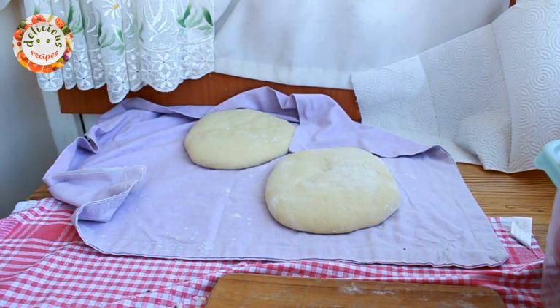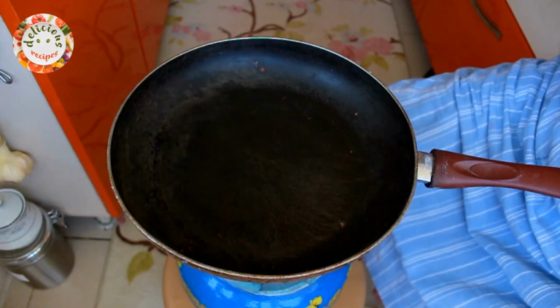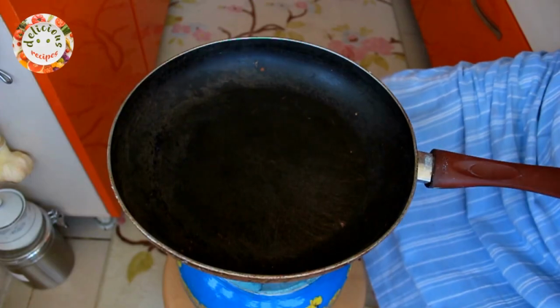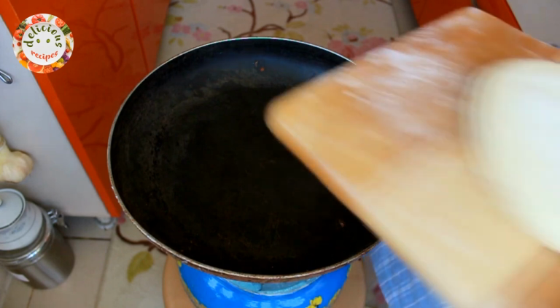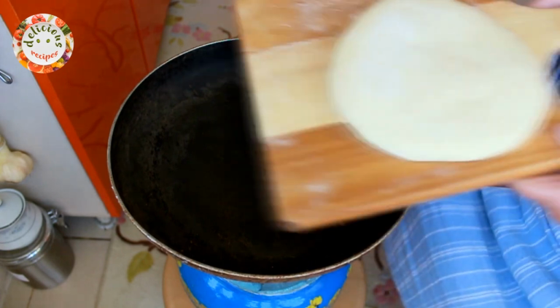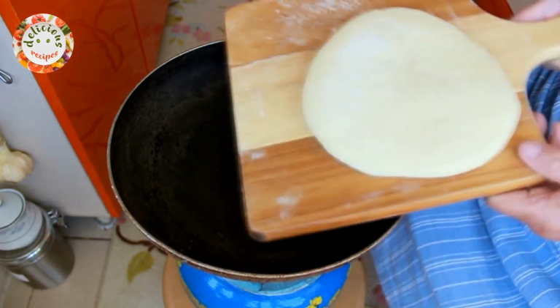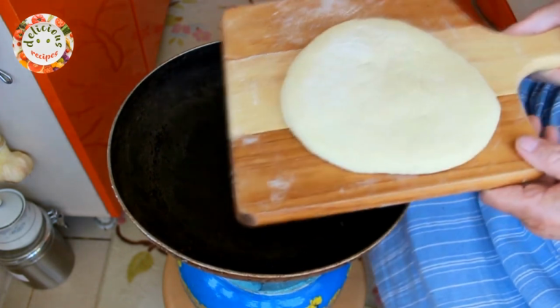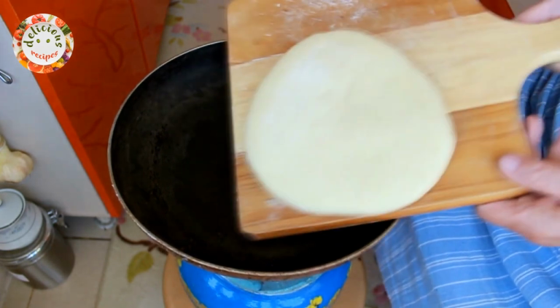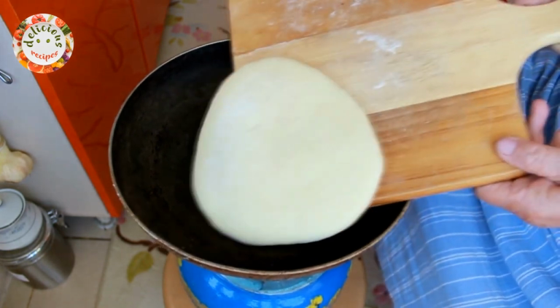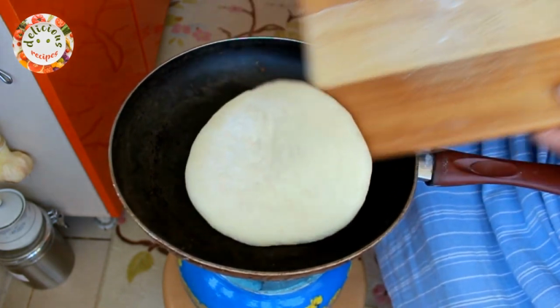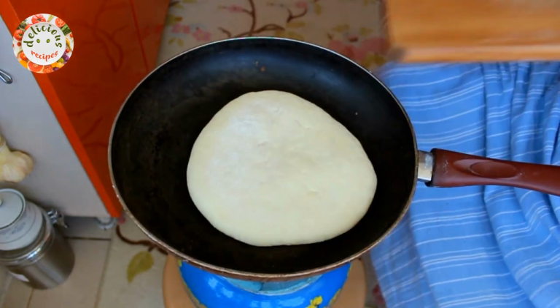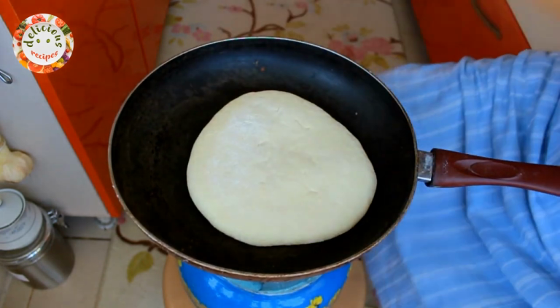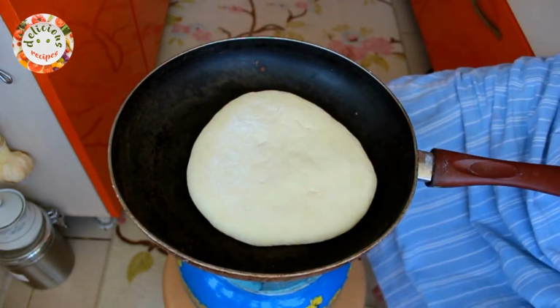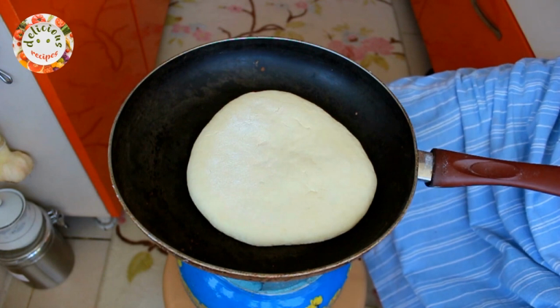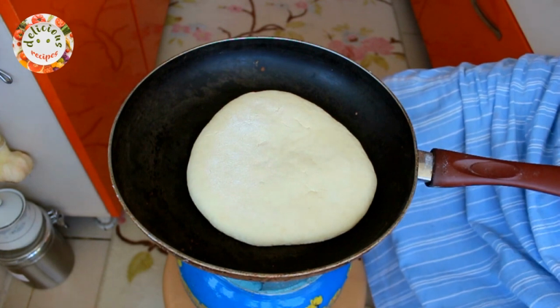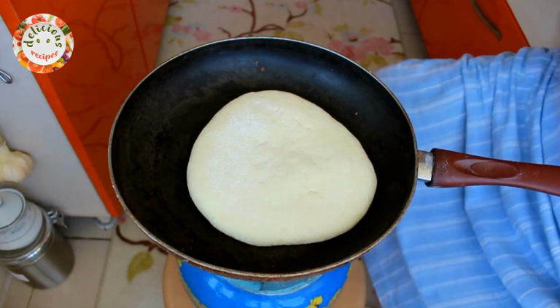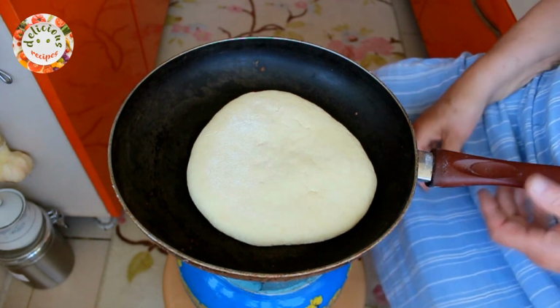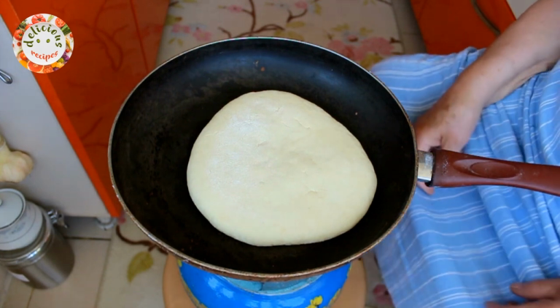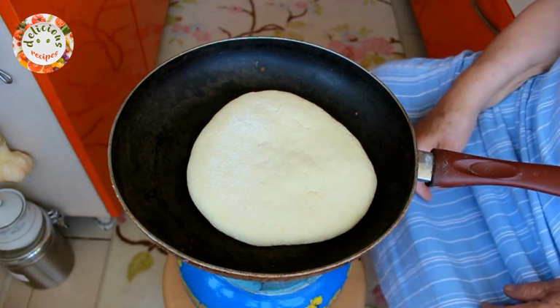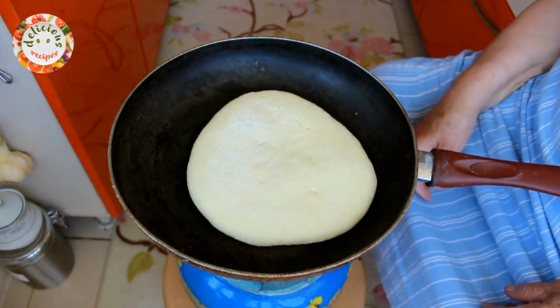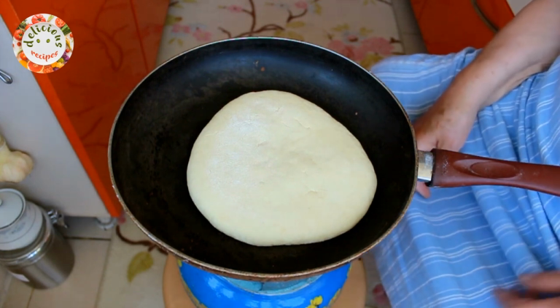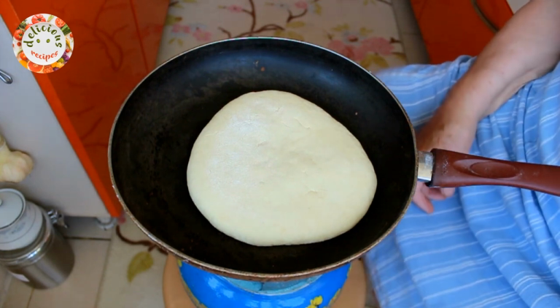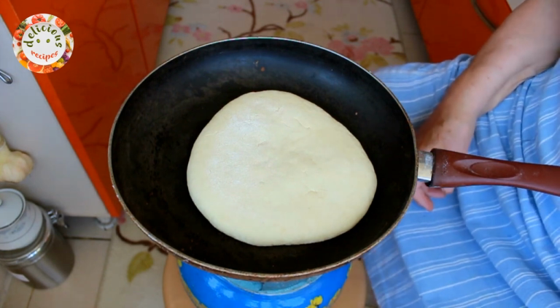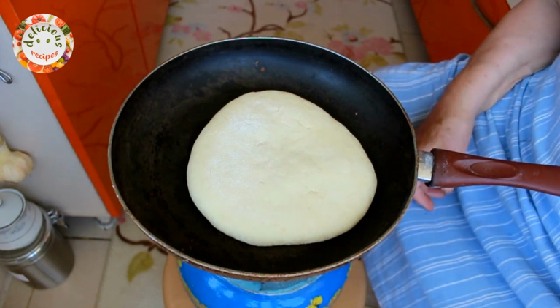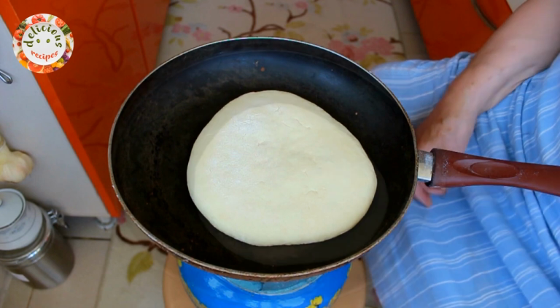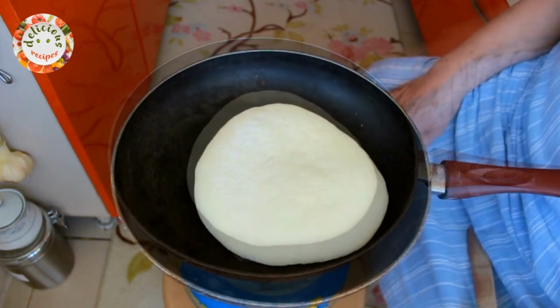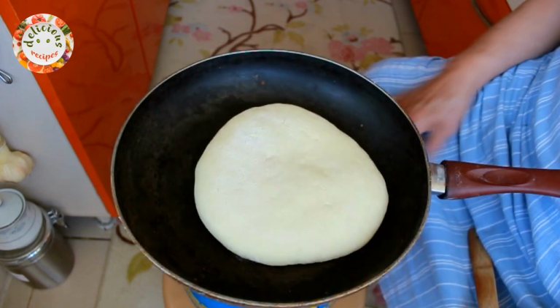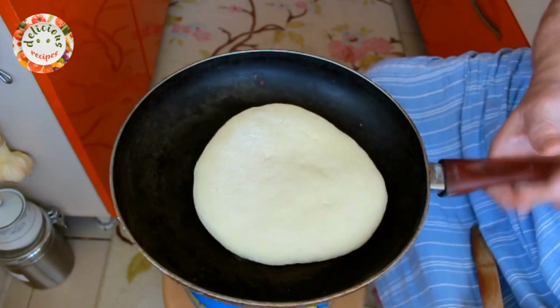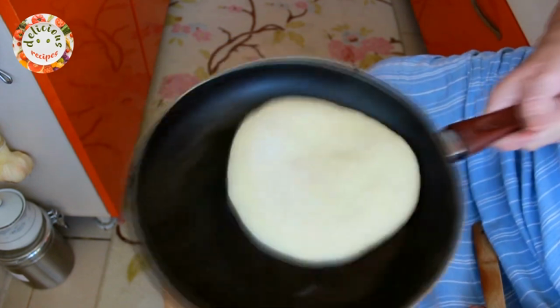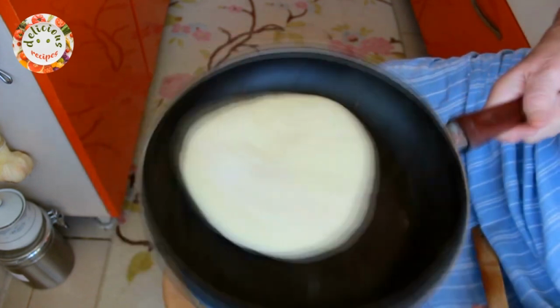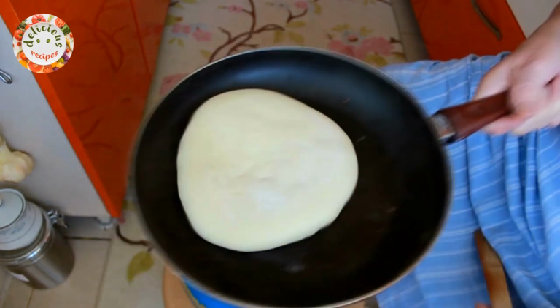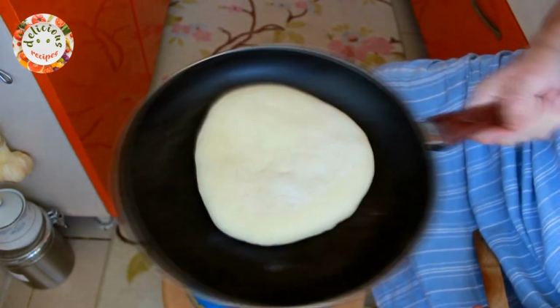Now, in a pan without any oil, I am placing one of them and cooking it on low heat. If you used high heat, the inside of it would not cook.